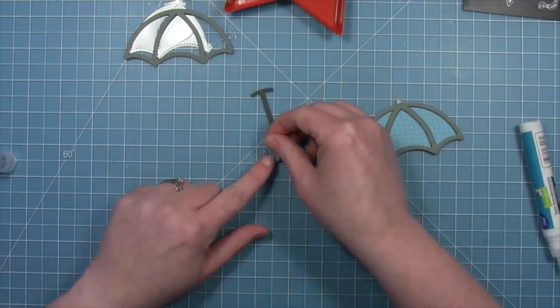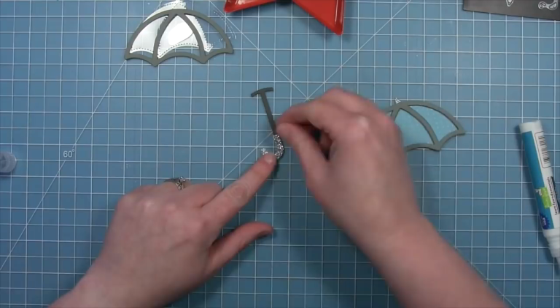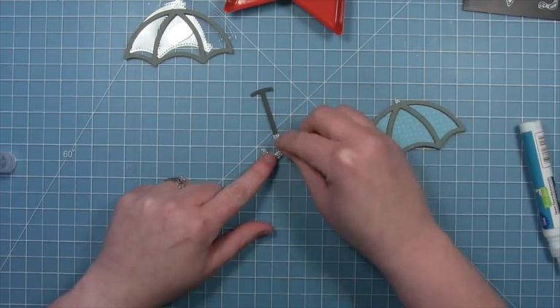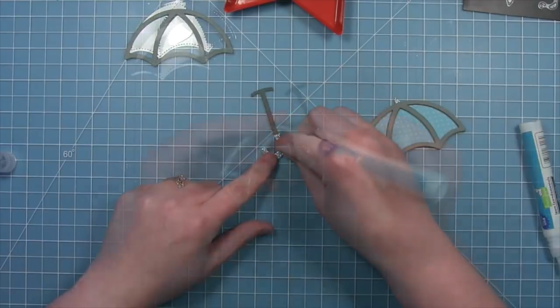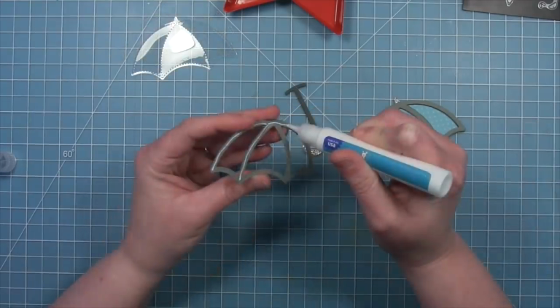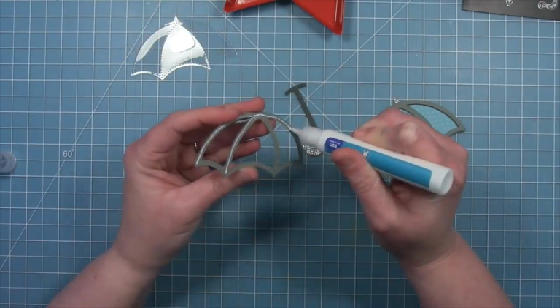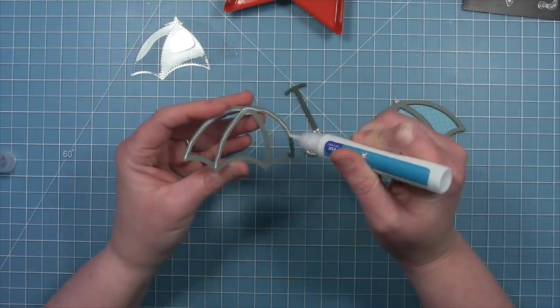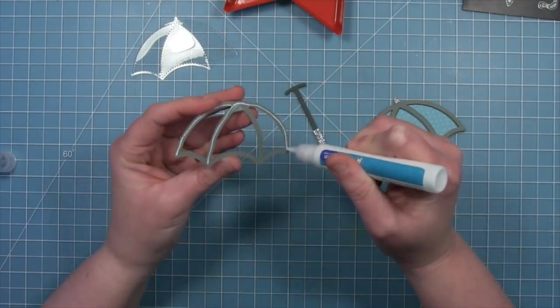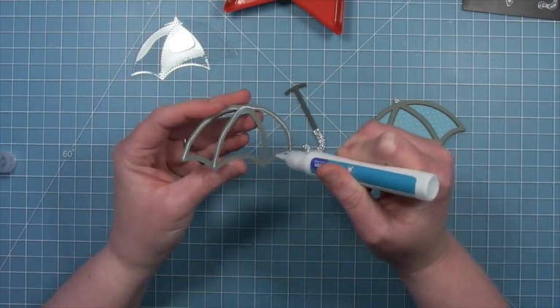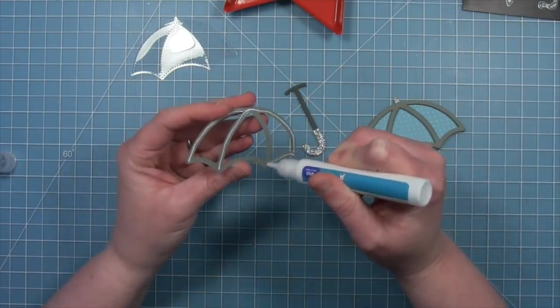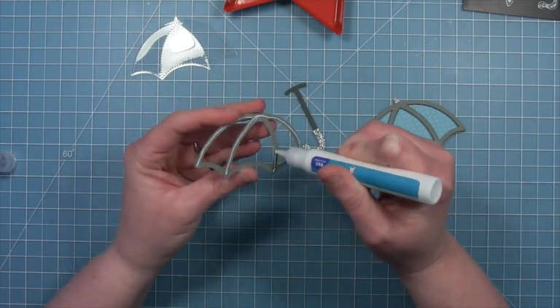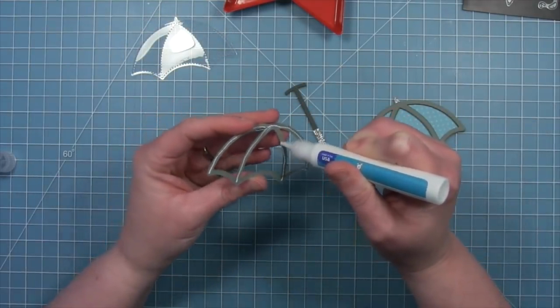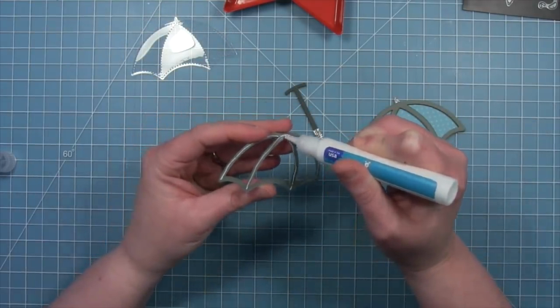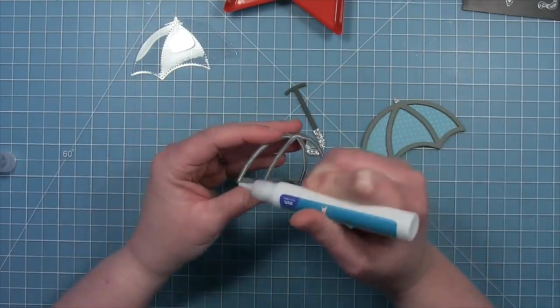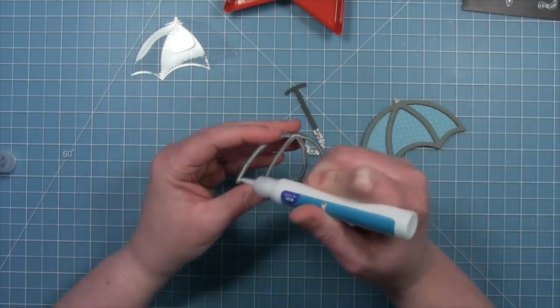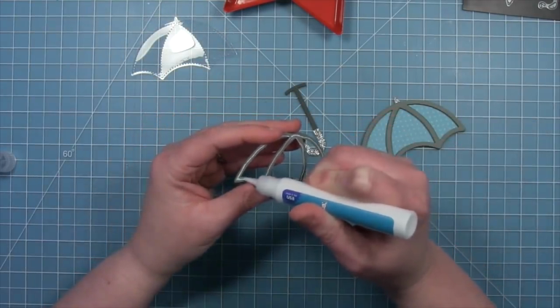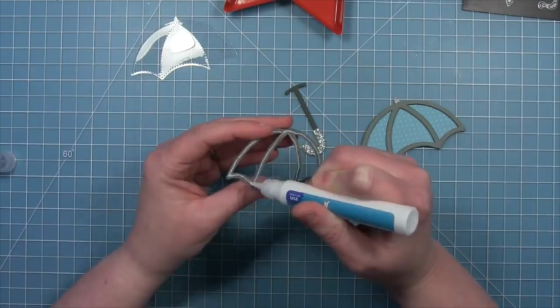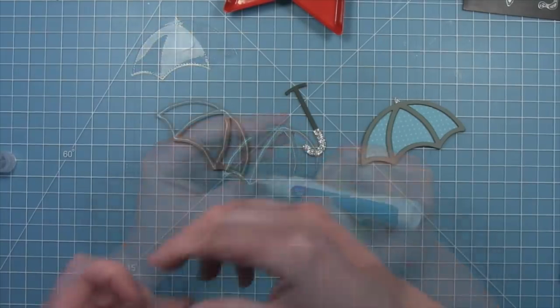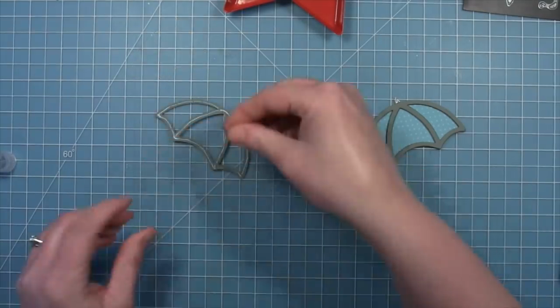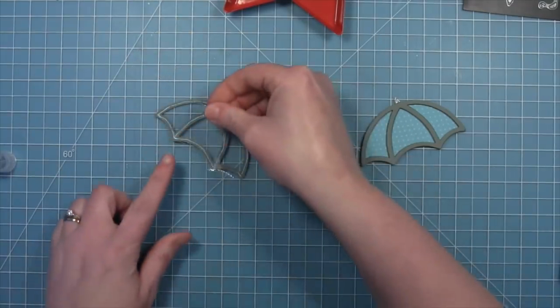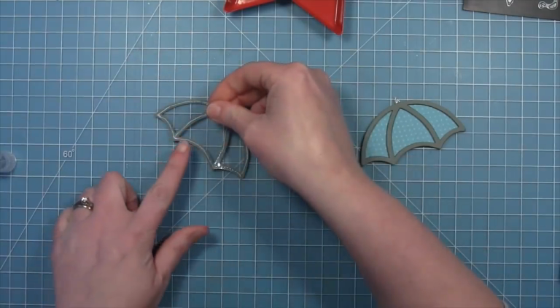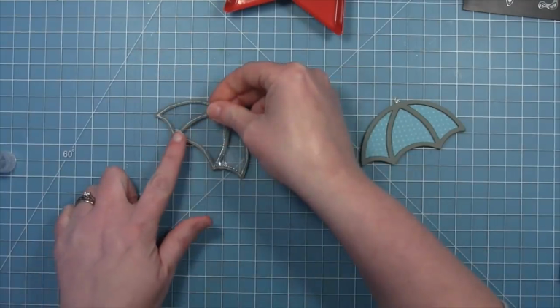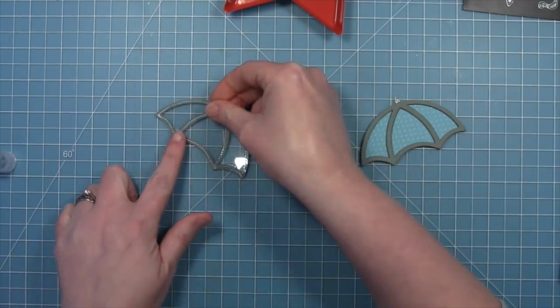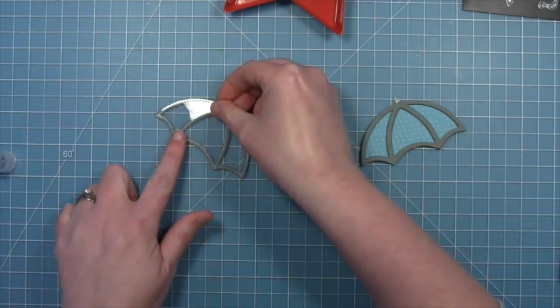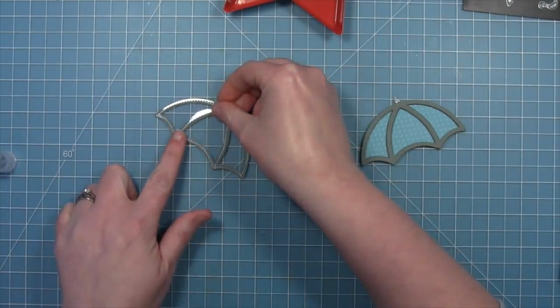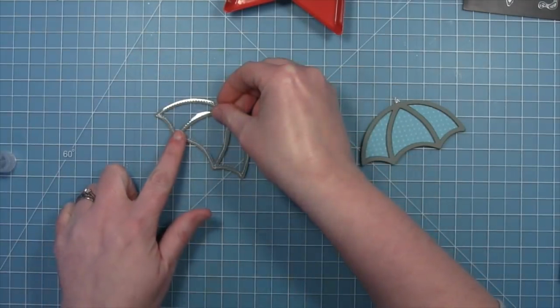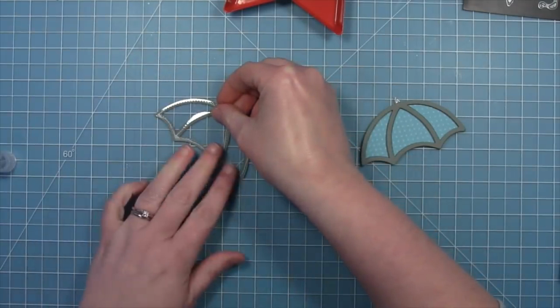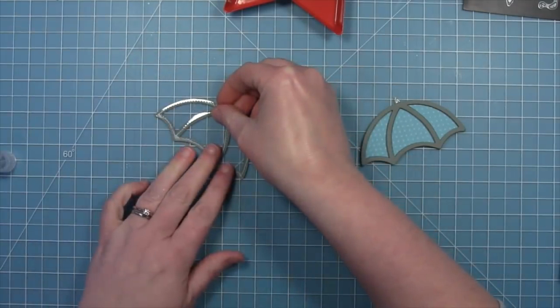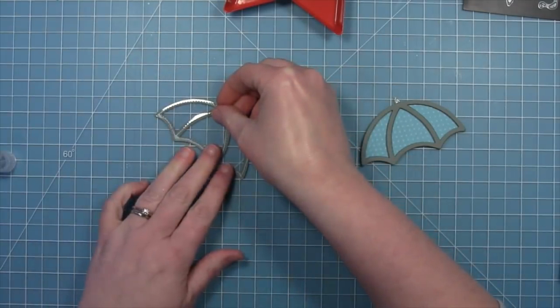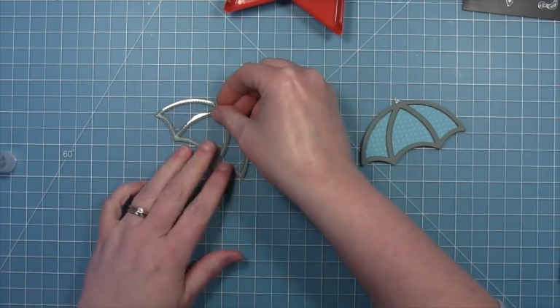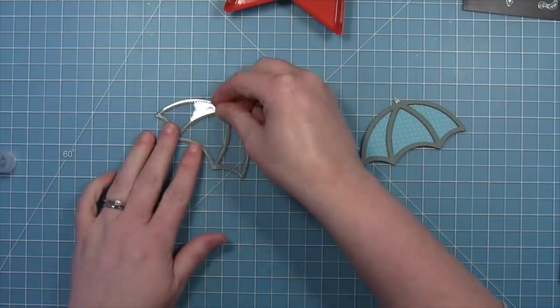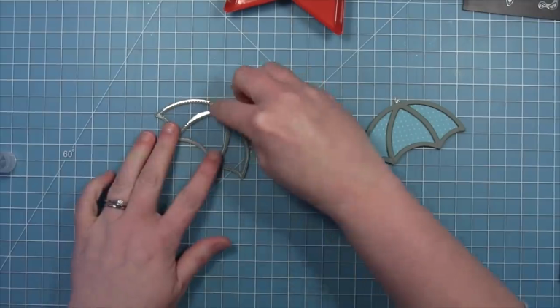Next we'll take one last frame and add some liquid glue to it and attach that to the acetate piece, creating the window. So we'll have that acetate window but we'll still have that really pretty gray frame going on as well.